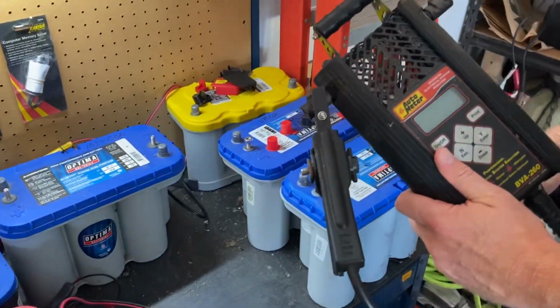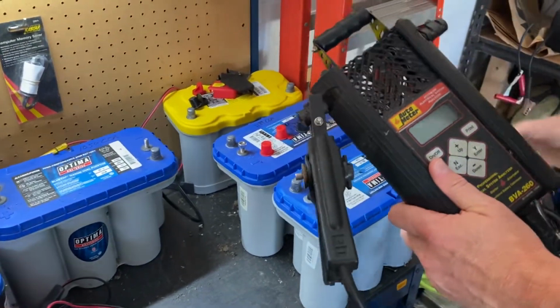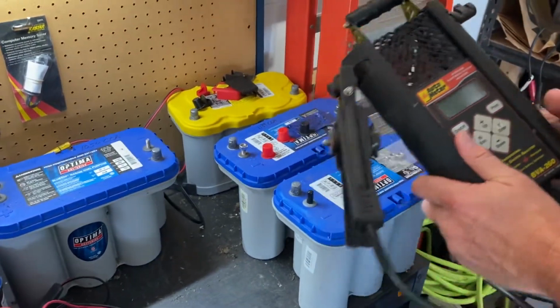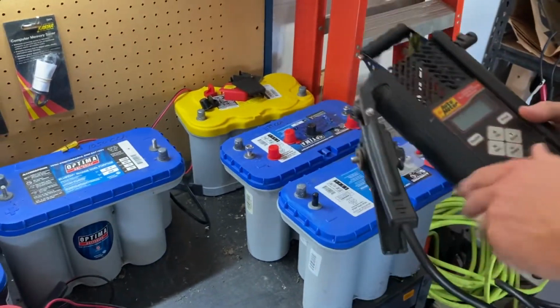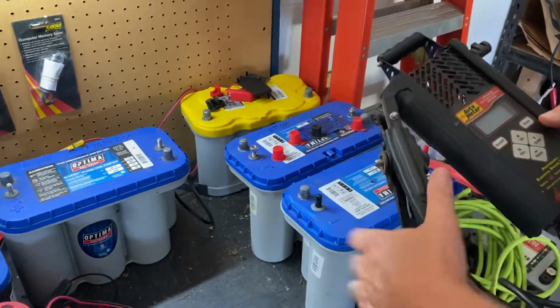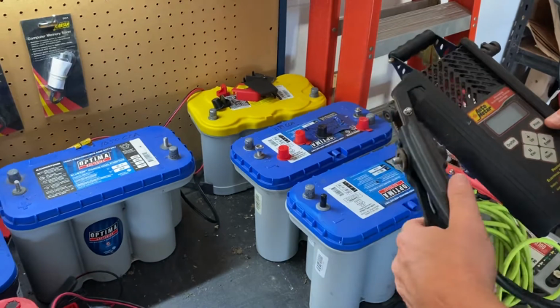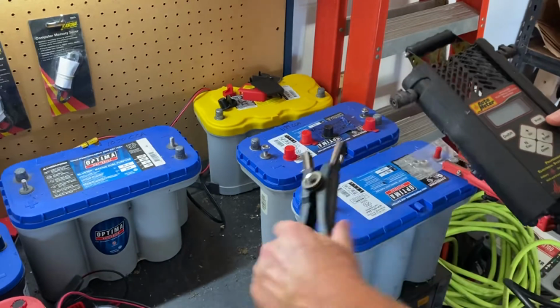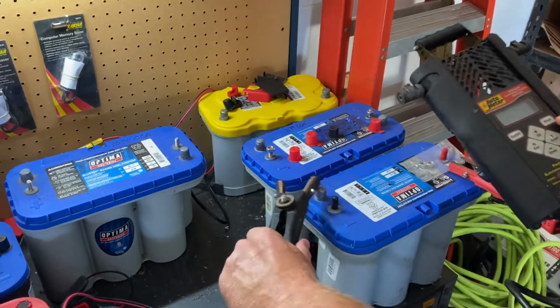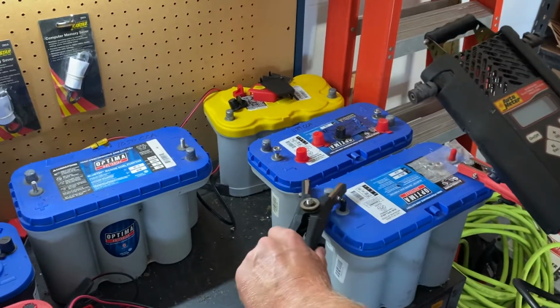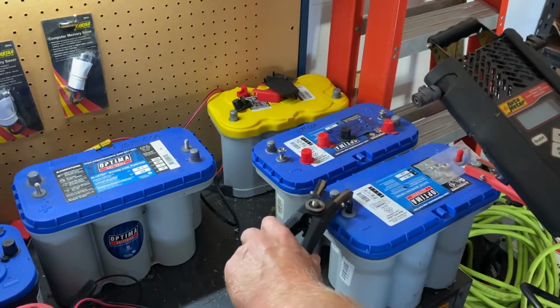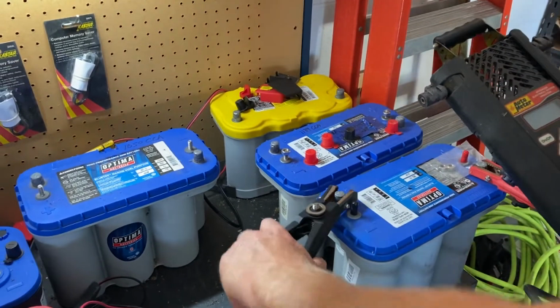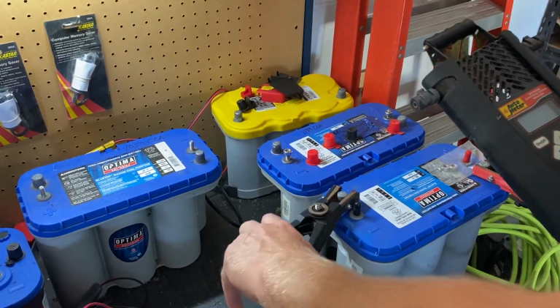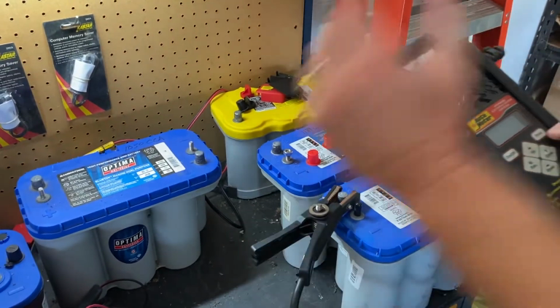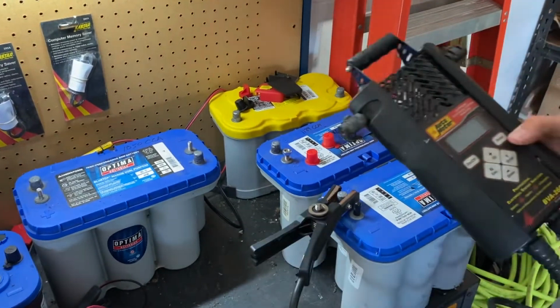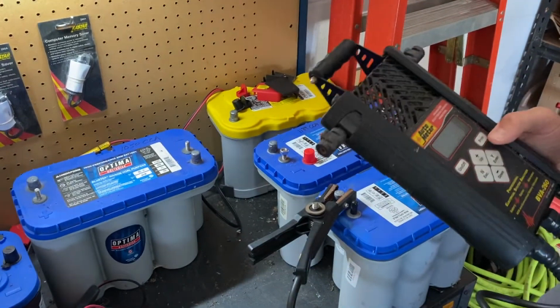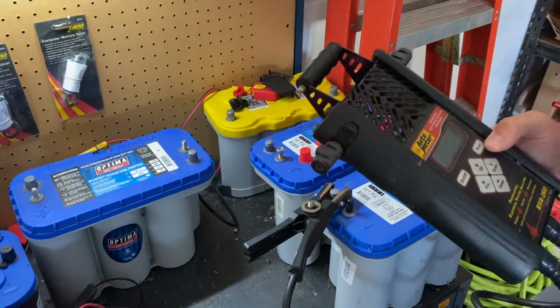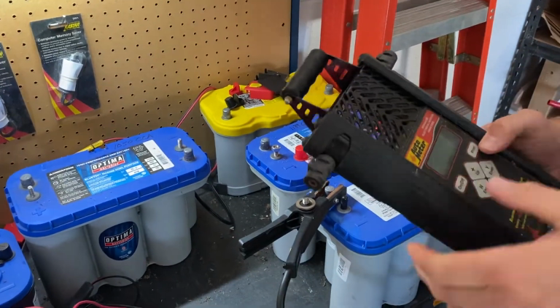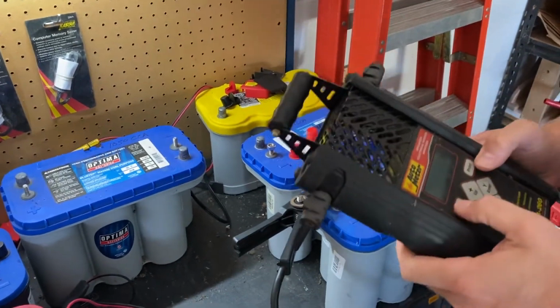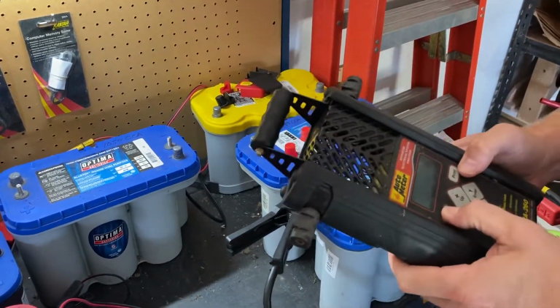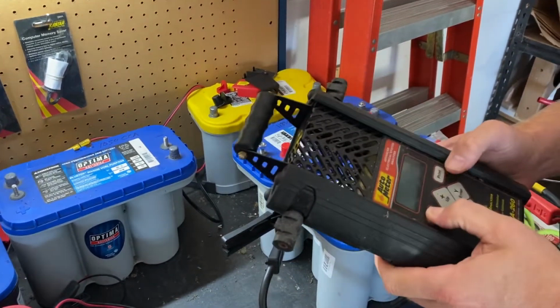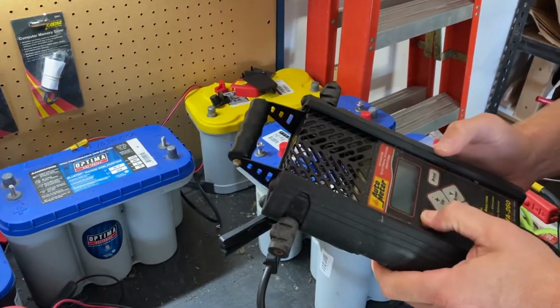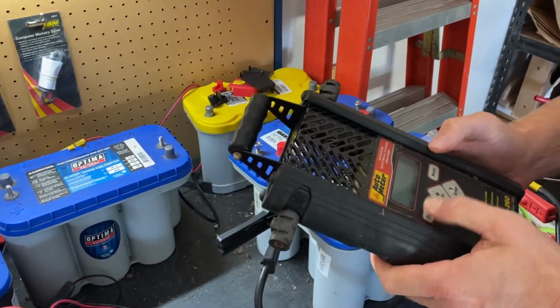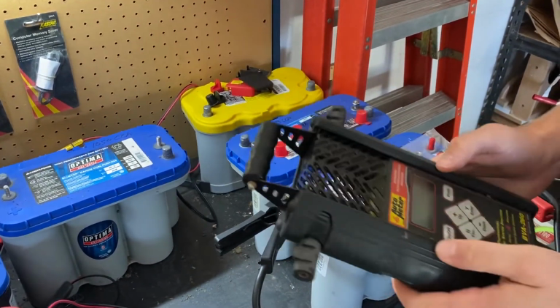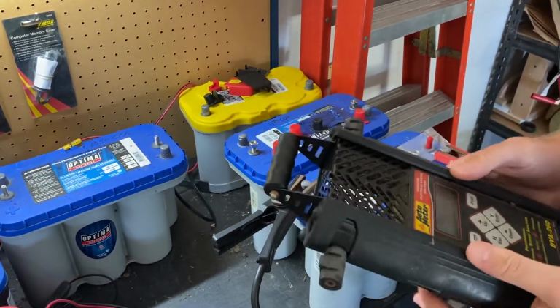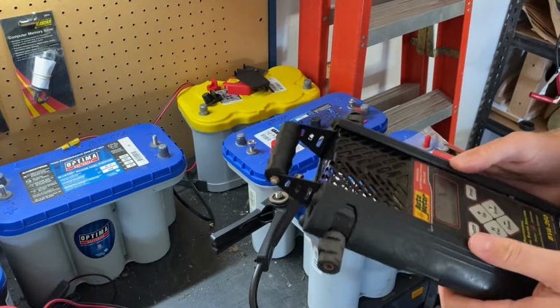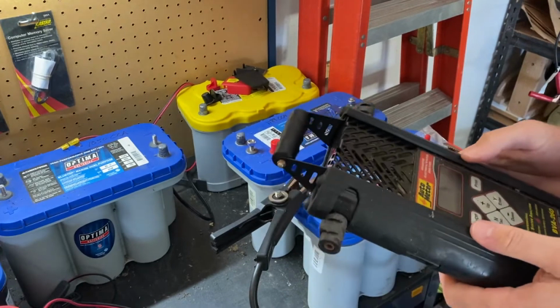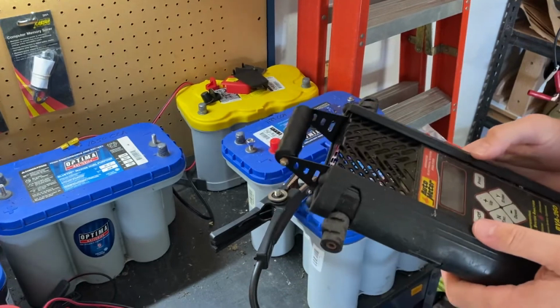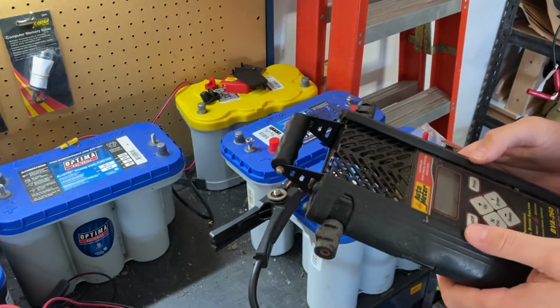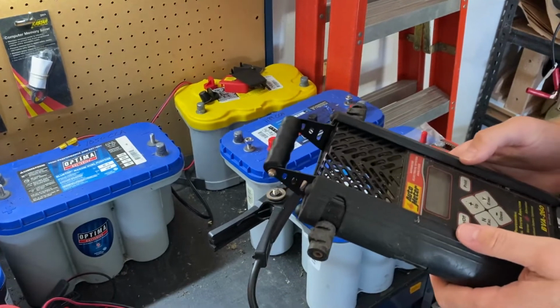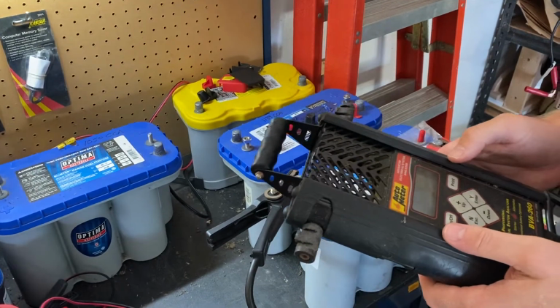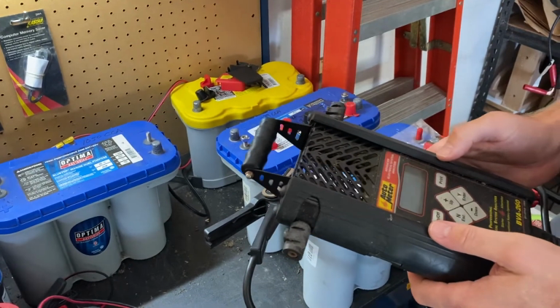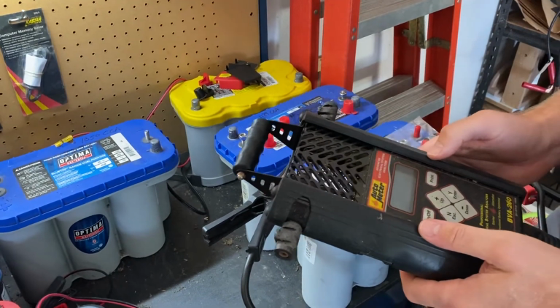Depending on the depth of discharge, it could take 12 to 24 hours to fully charge a battery before you can load test it.